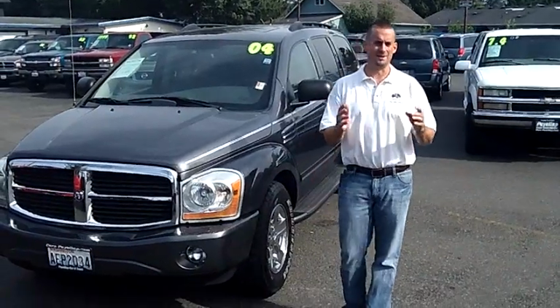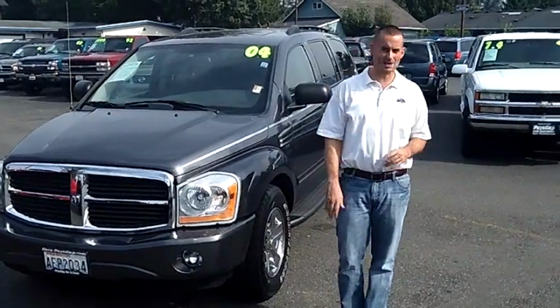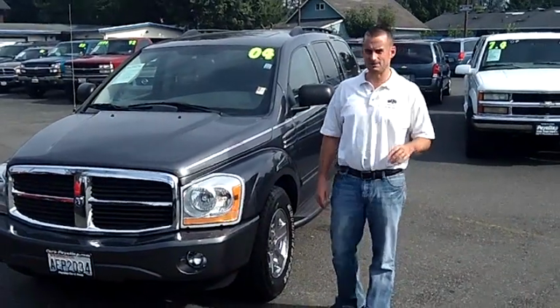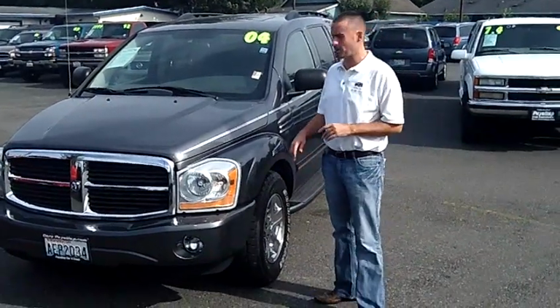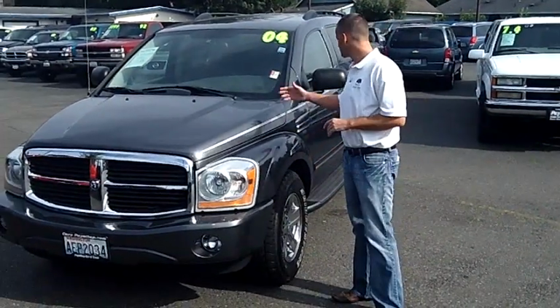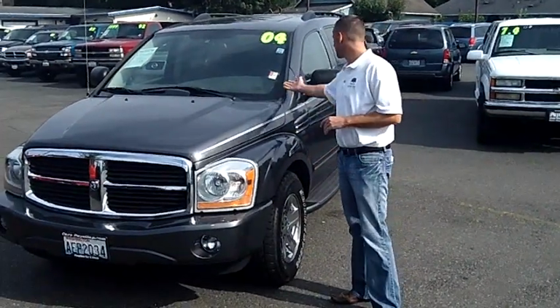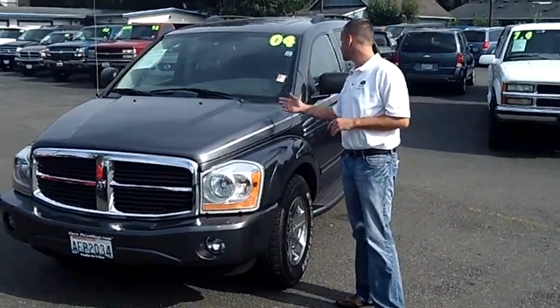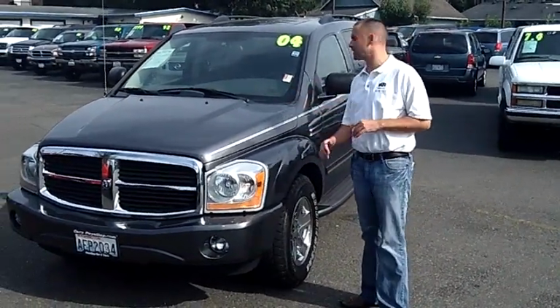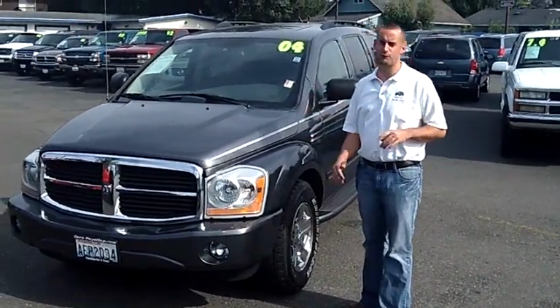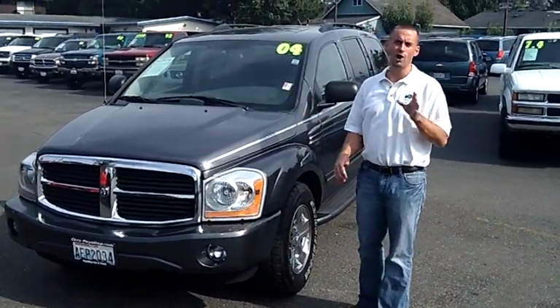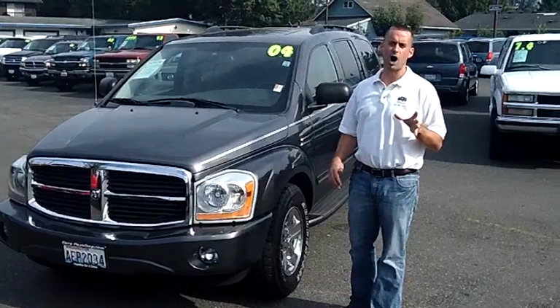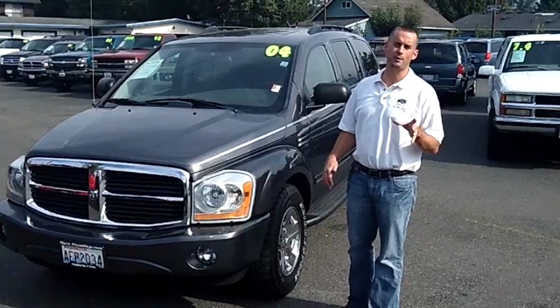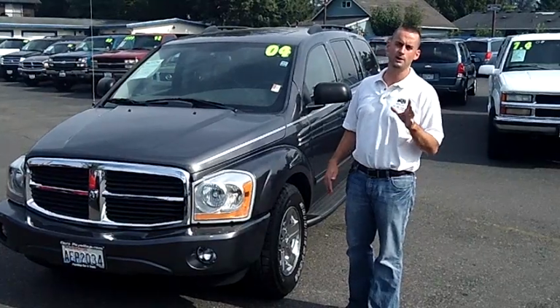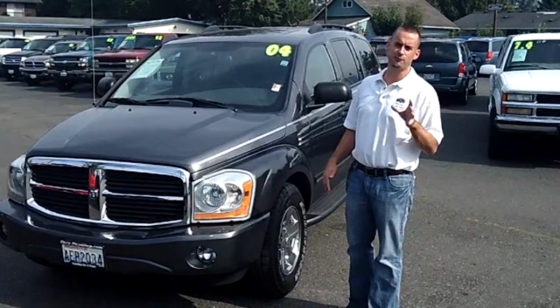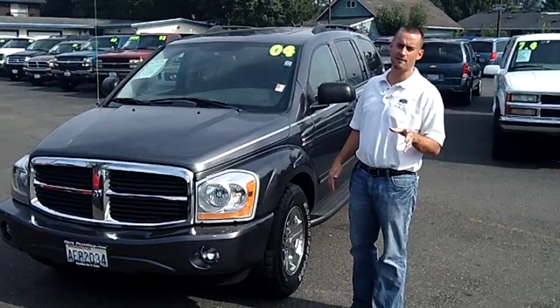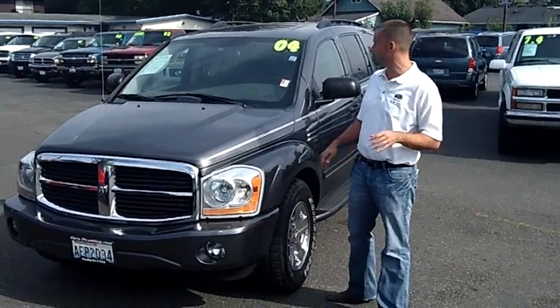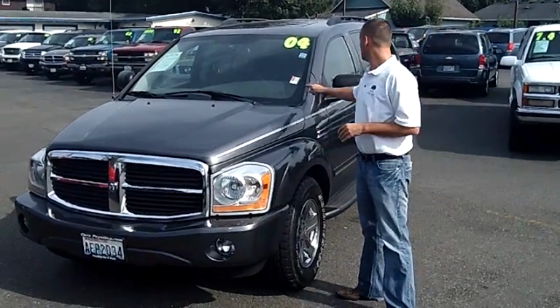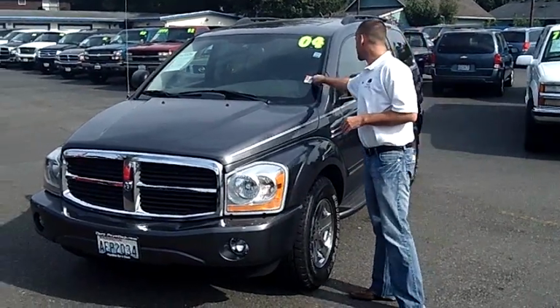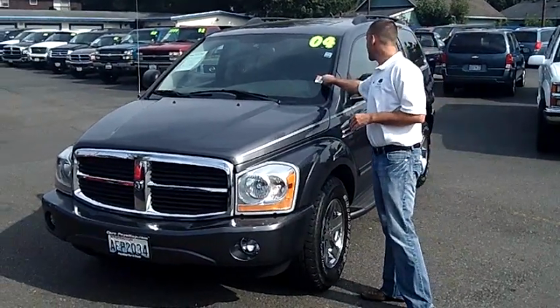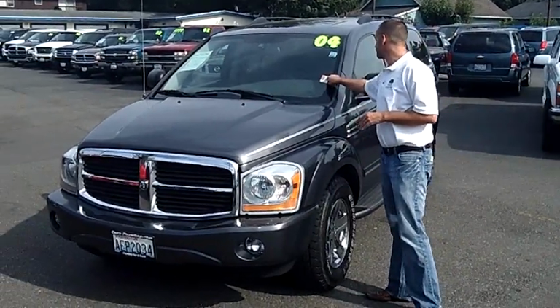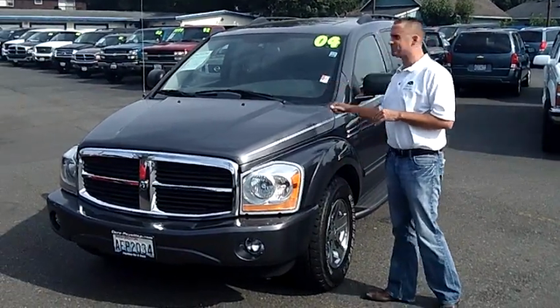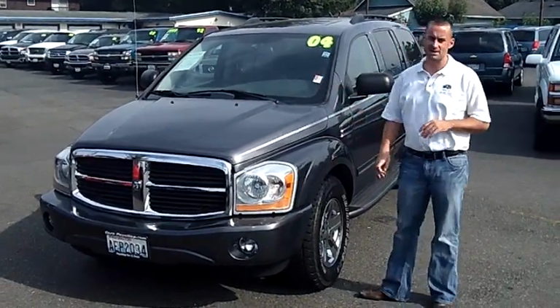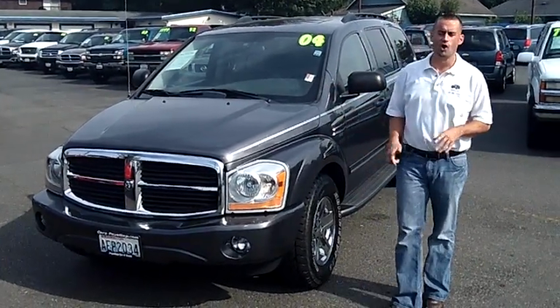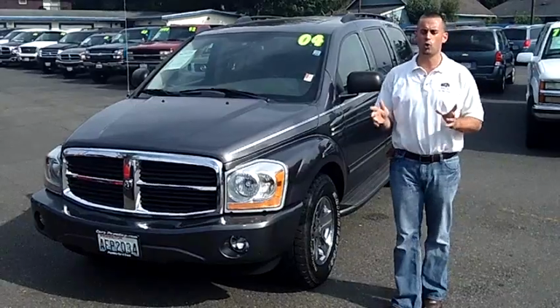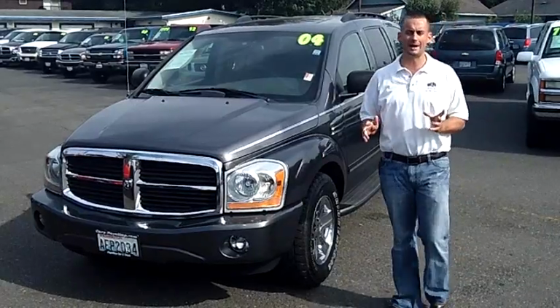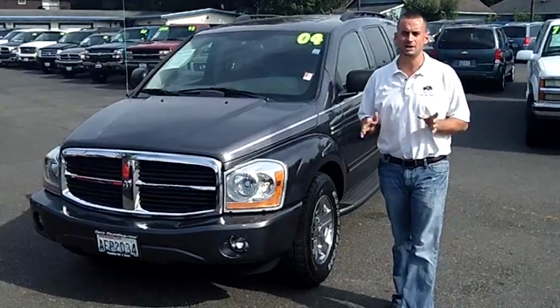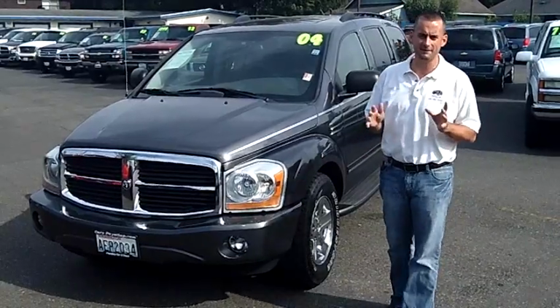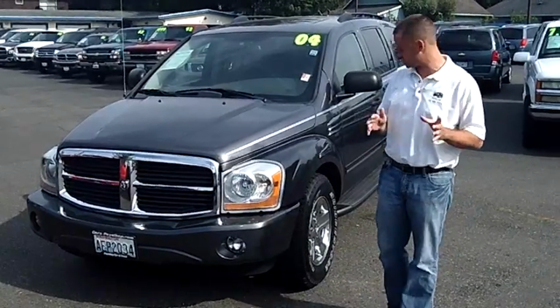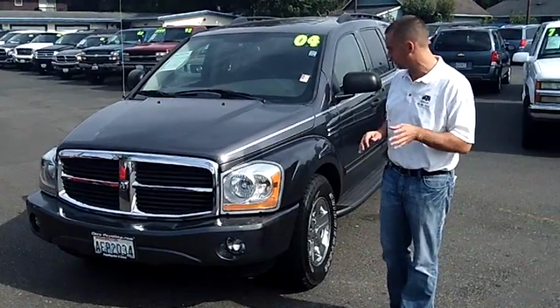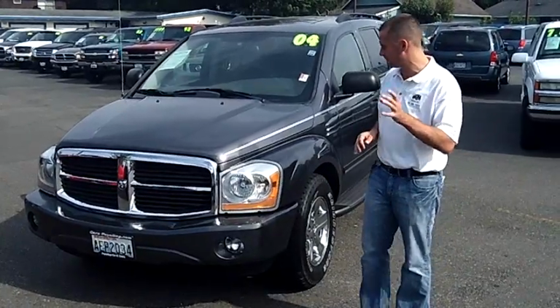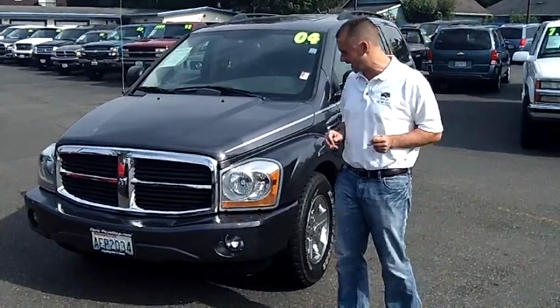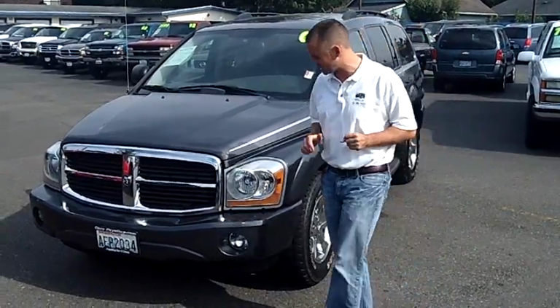Hey folks, Adam Ashby here with Puyallup Car & Truck. I'd like to show you our 2004 Dodge Durango Limited 4x4, stock number 90597. Local trade-in, clean vehicle history report, never been in an accident.